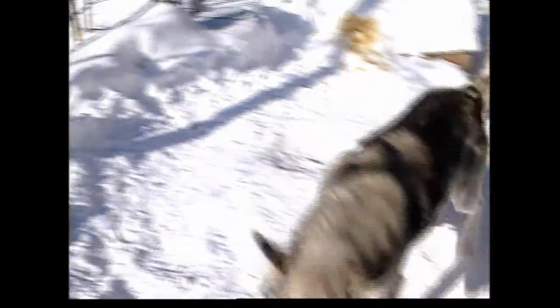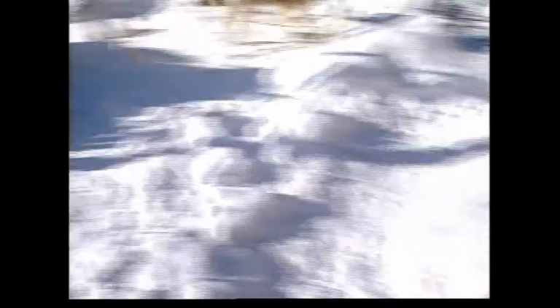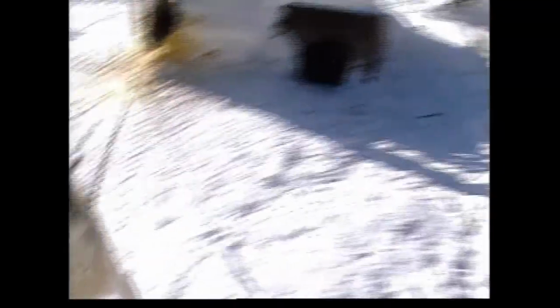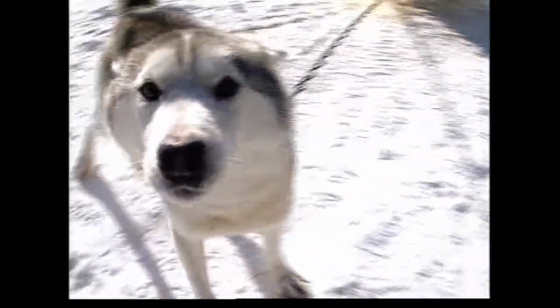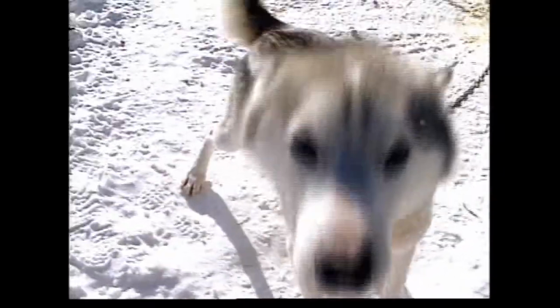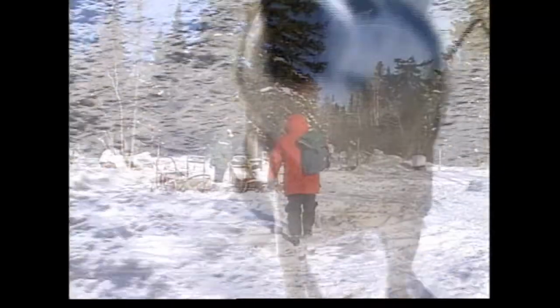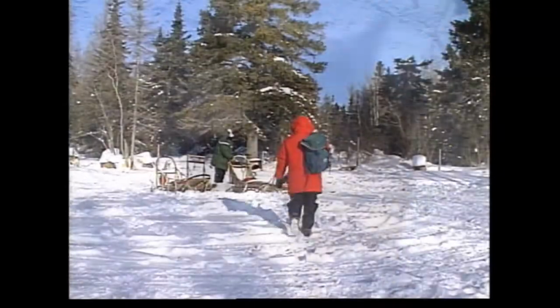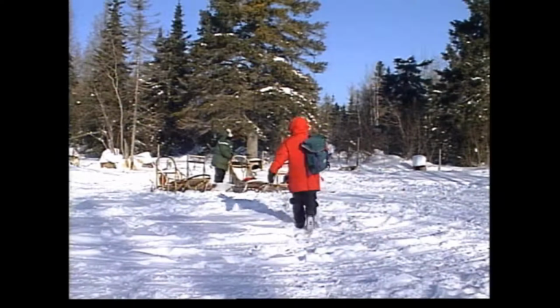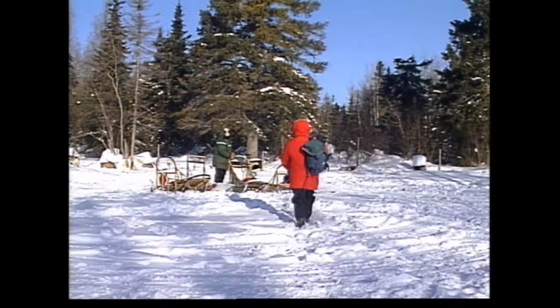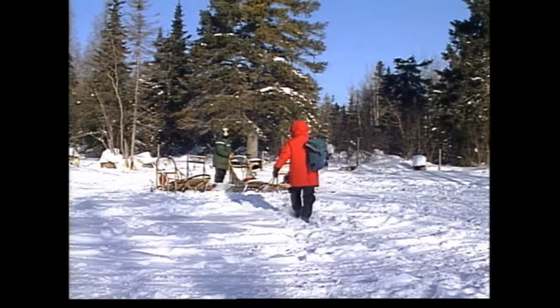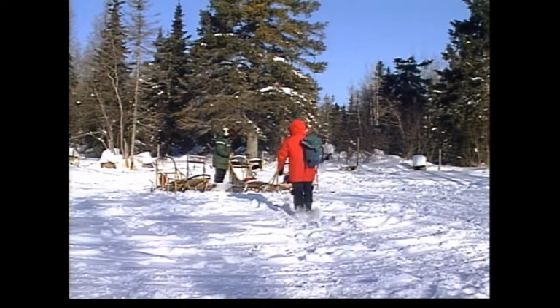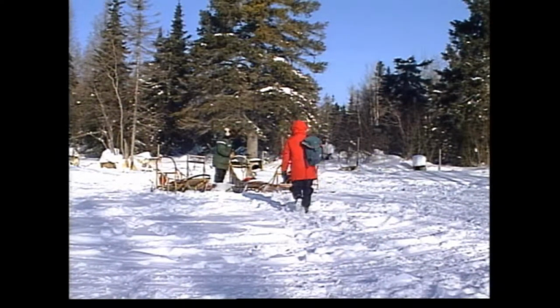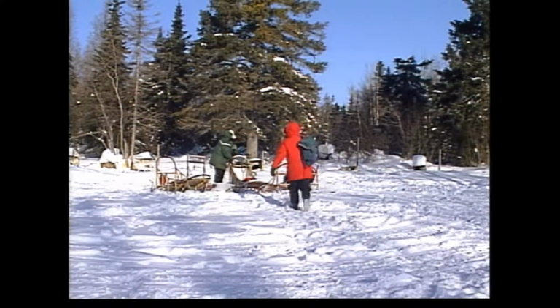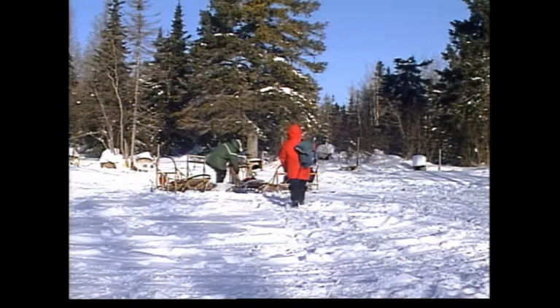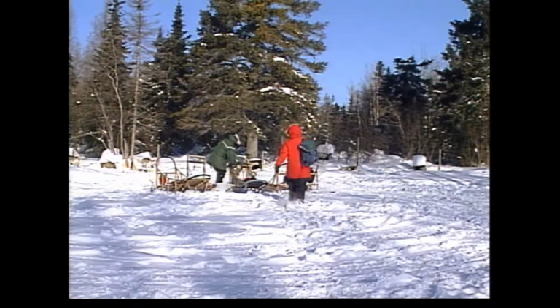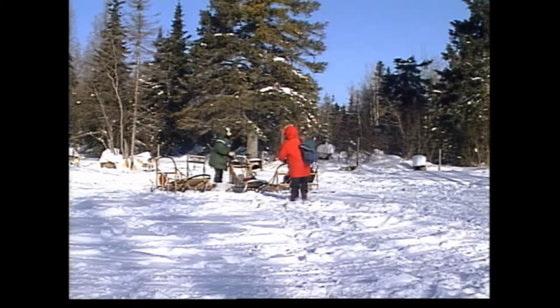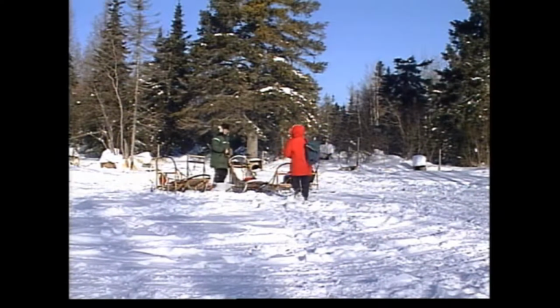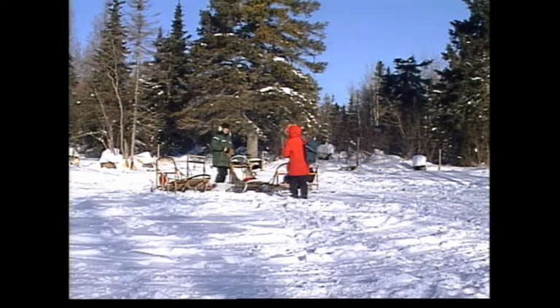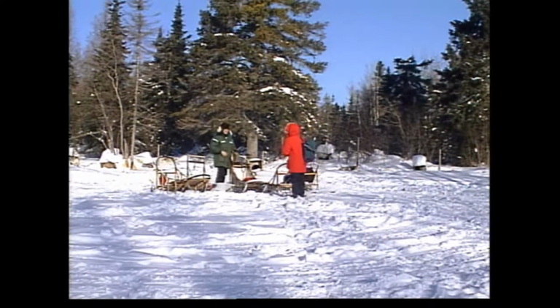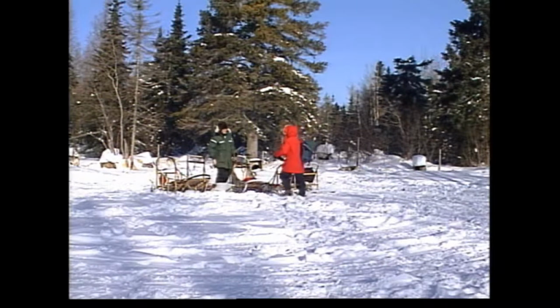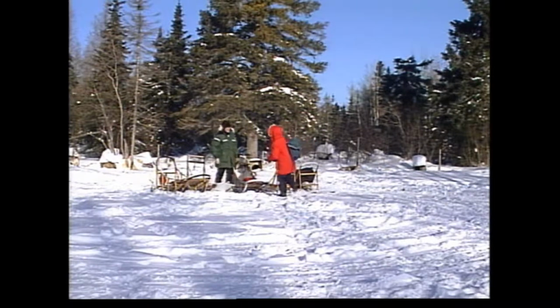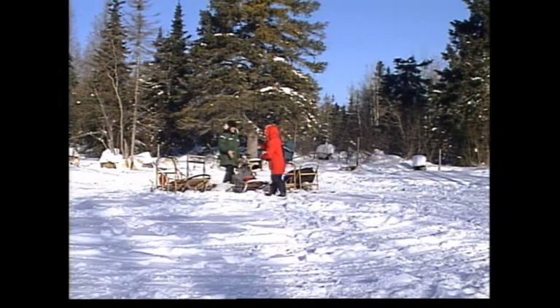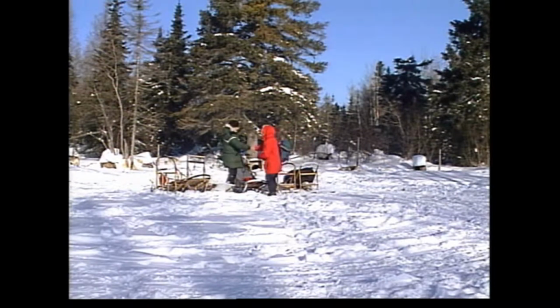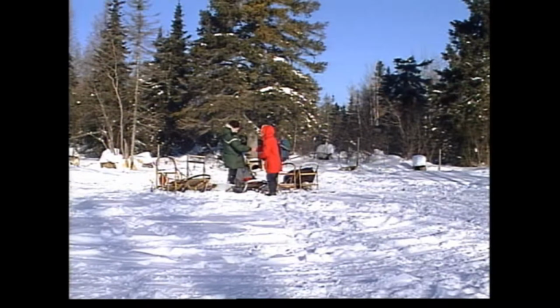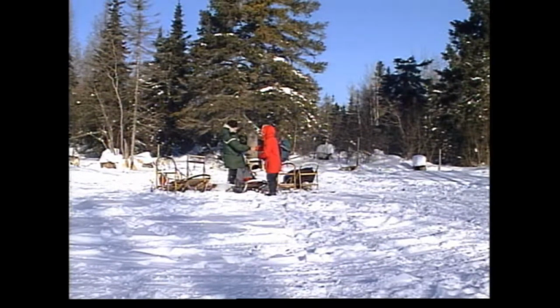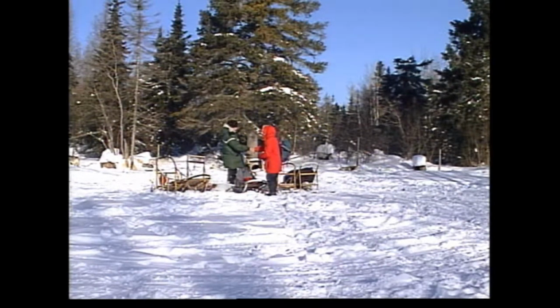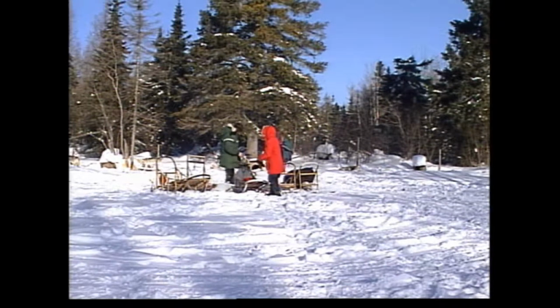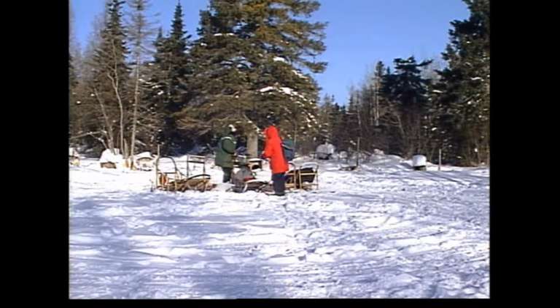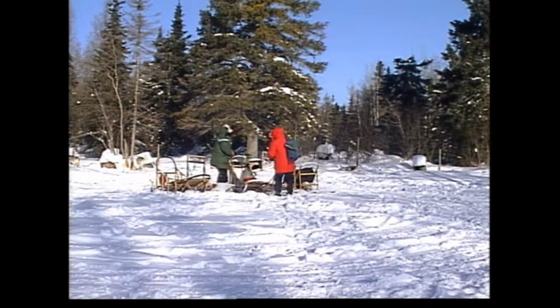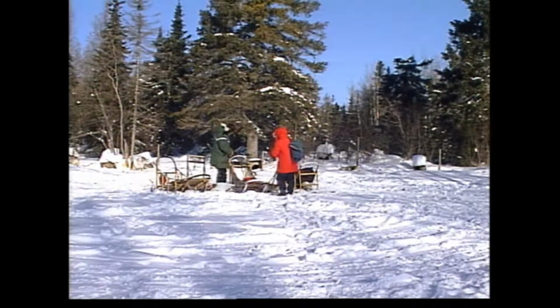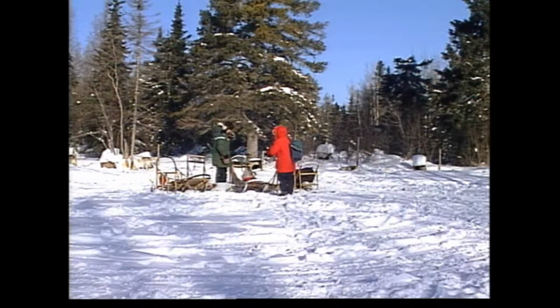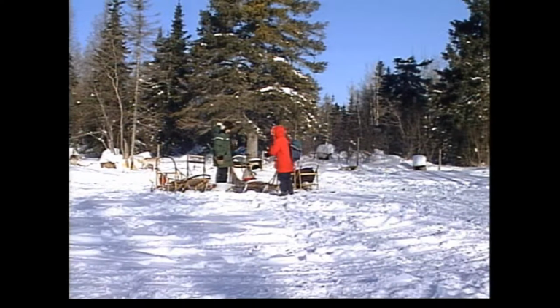Later, I spent an amazing afternoon with Carmen Tozer, learning how to drive a team of huskies. Hi. Carmen. Kate. Nice to meet you. Couldn't ask for a nicer day.